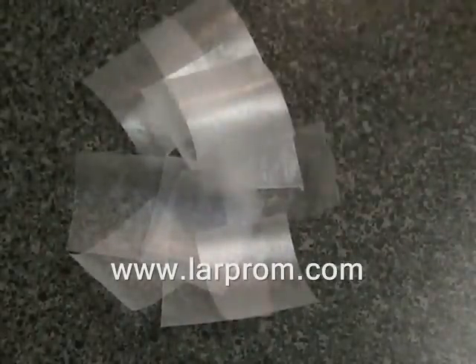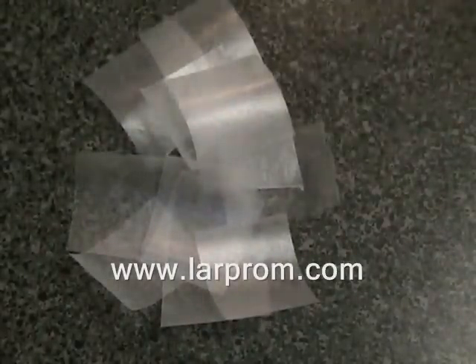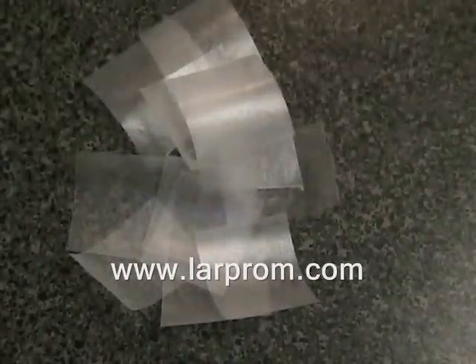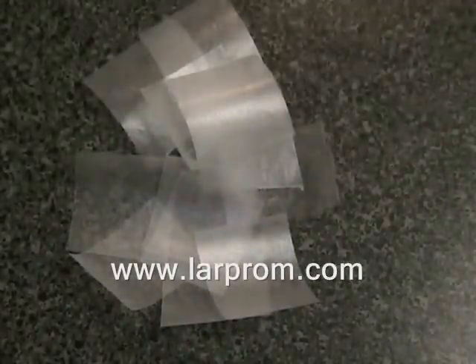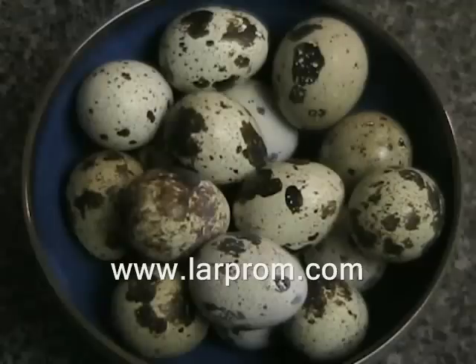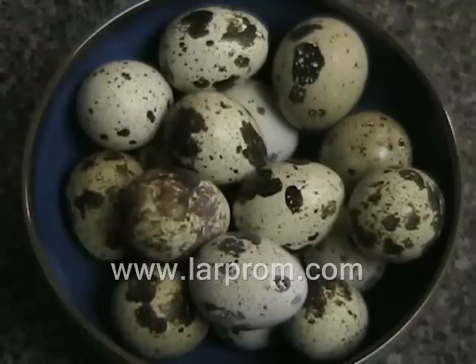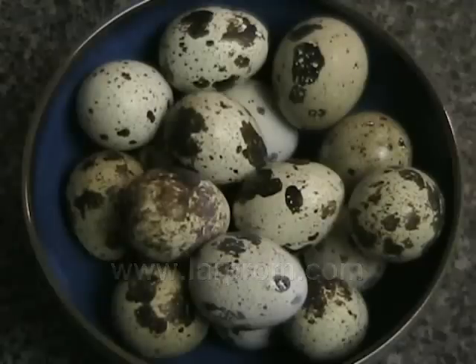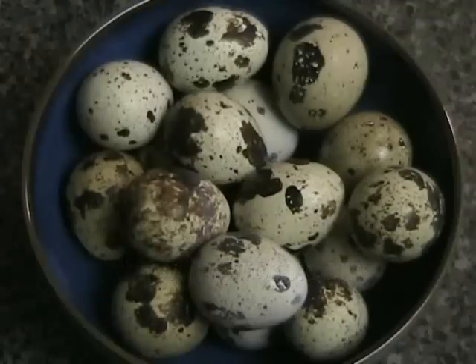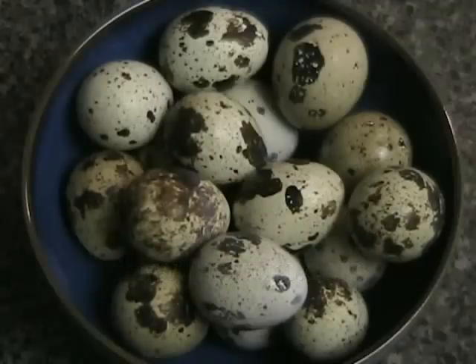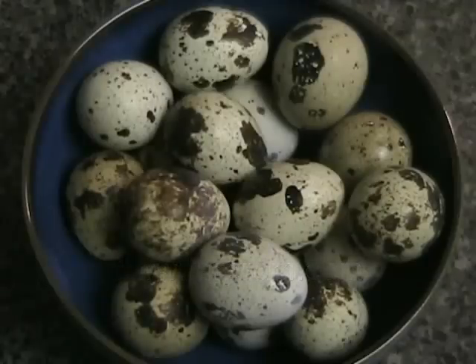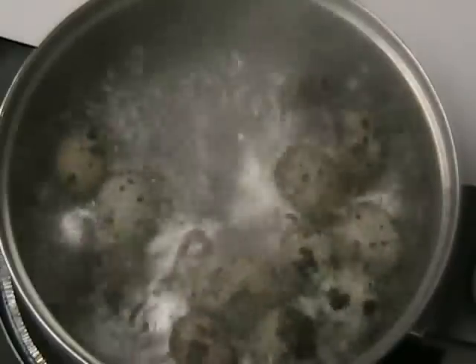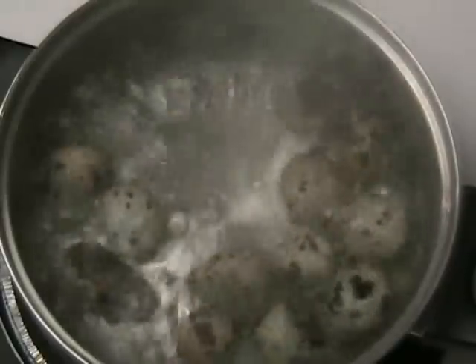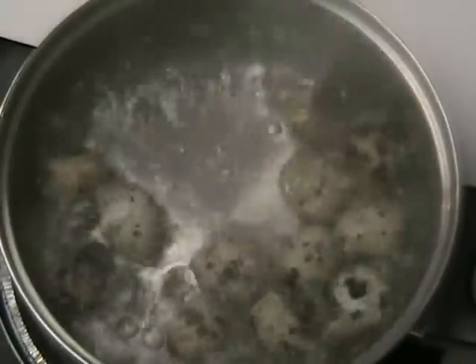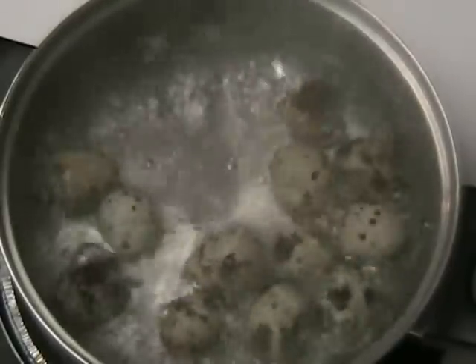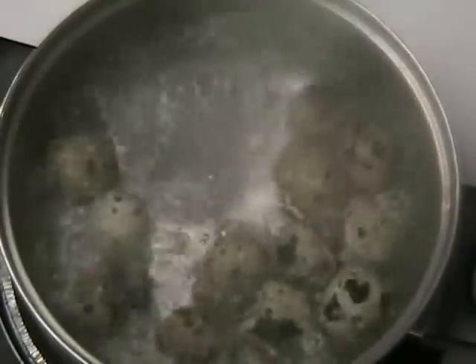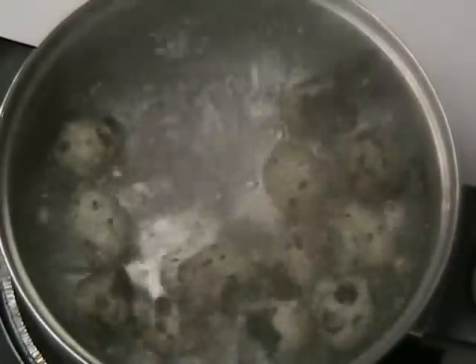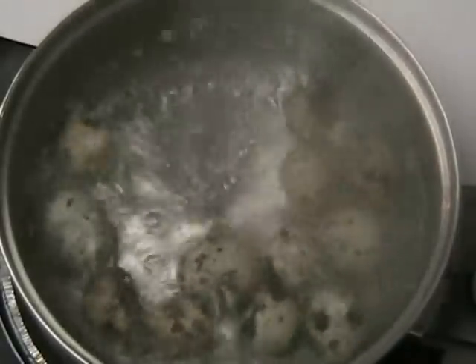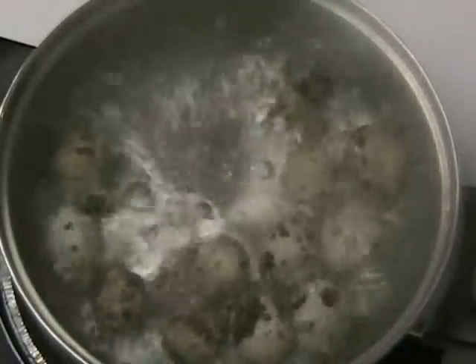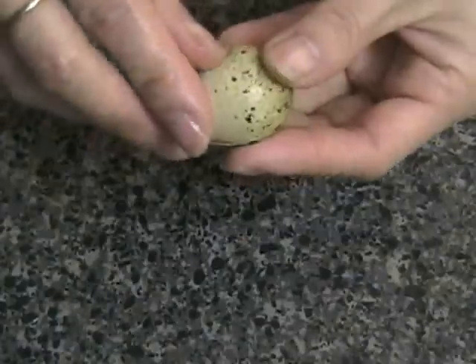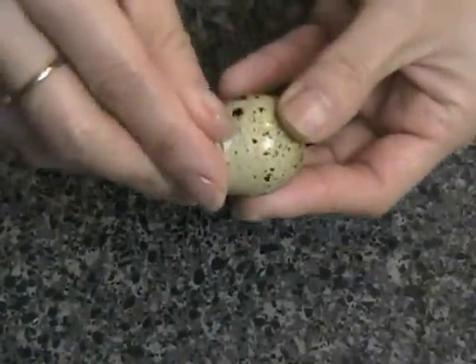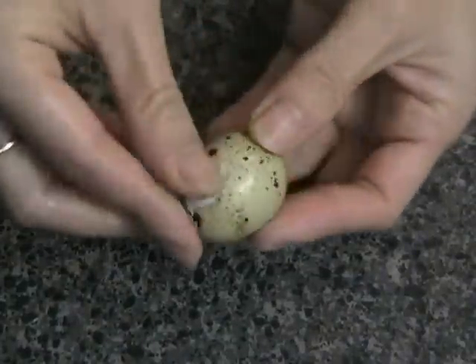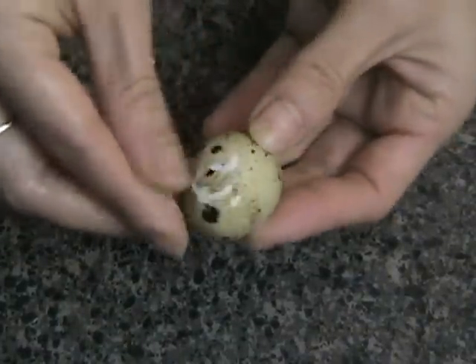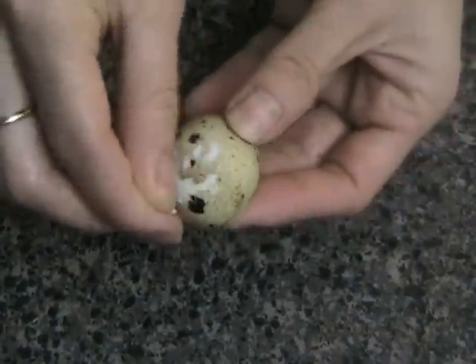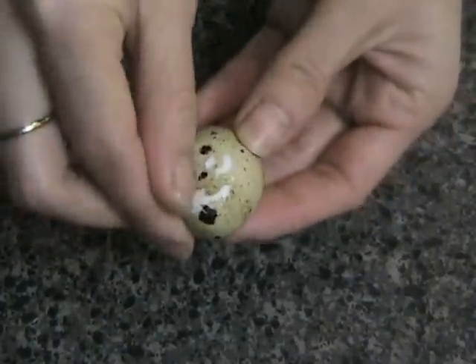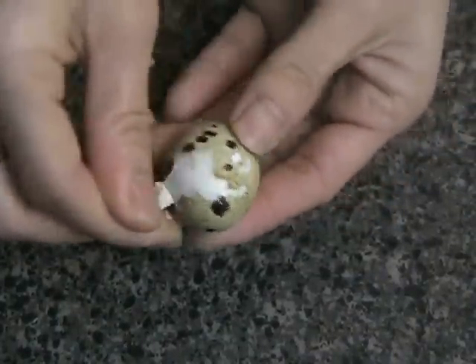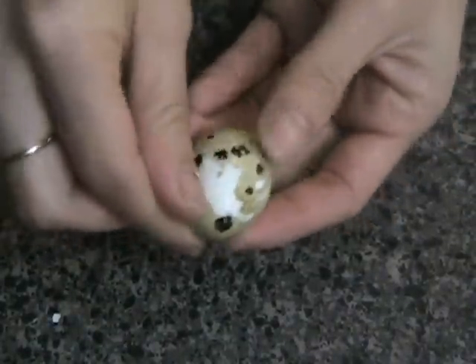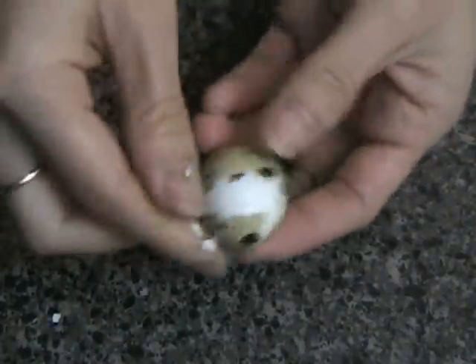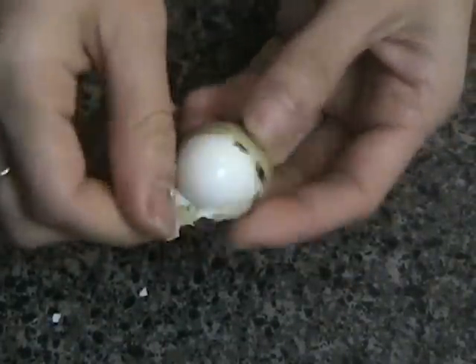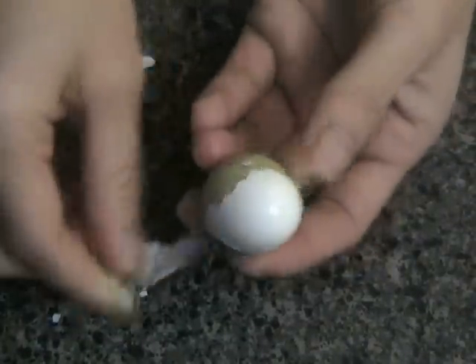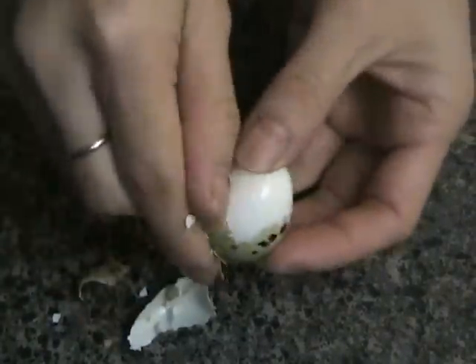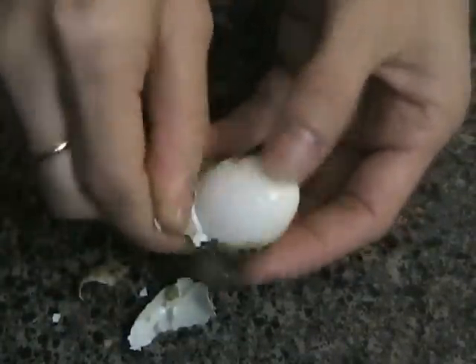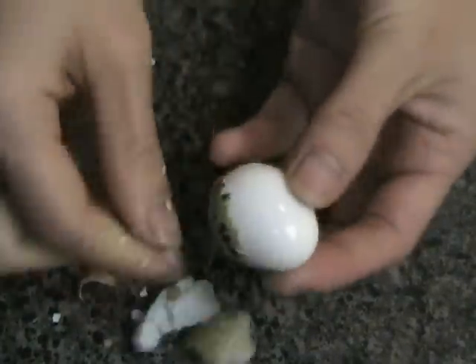Now let's prepare the filling. These are quail eggs and I boiled them for 15 minutes. If you're going to use regular eggs, boil them for 20 minutes and then cut the eggs in 4. But with quail eggs, you do not need to cut them.